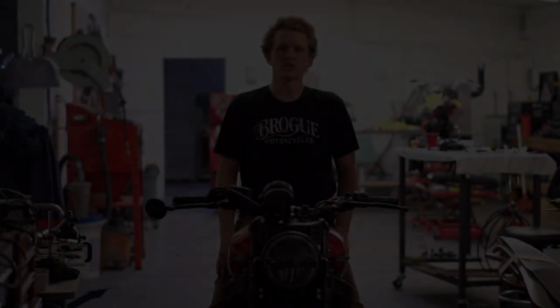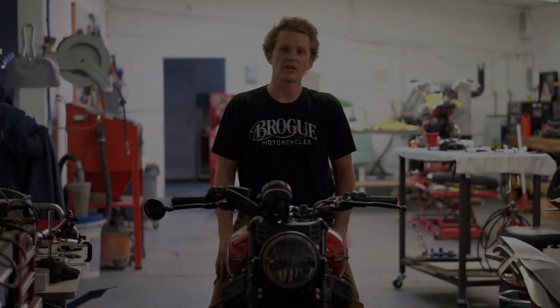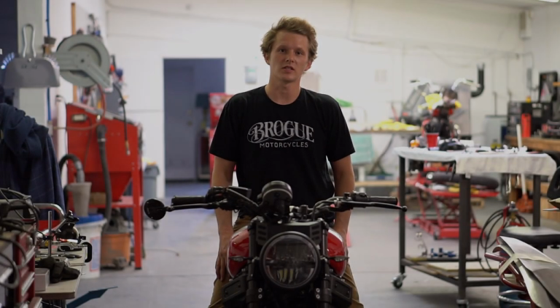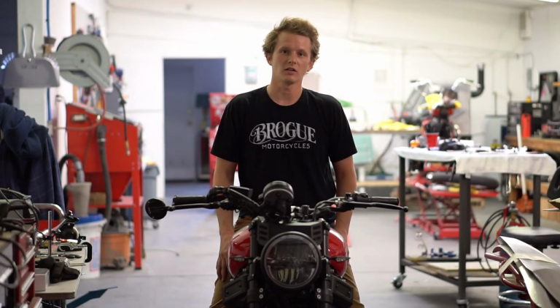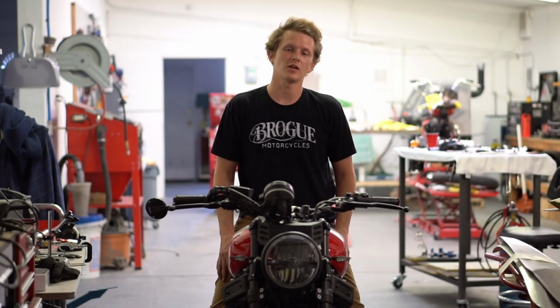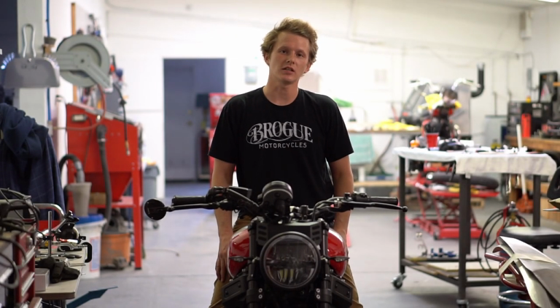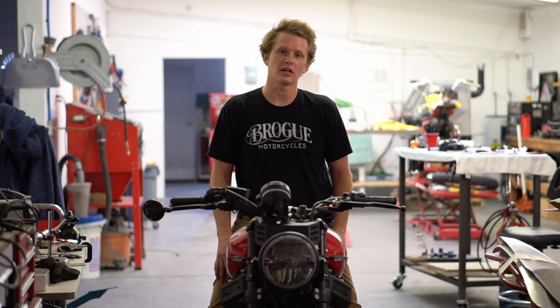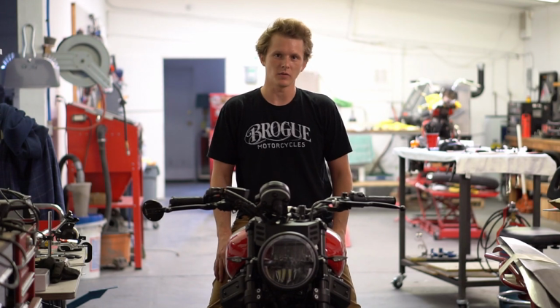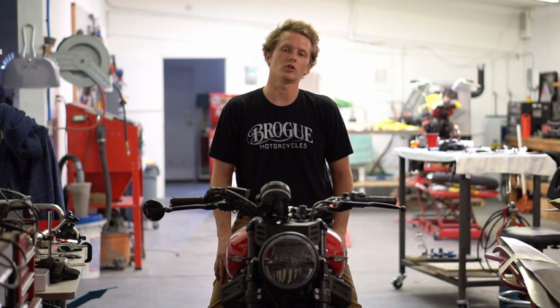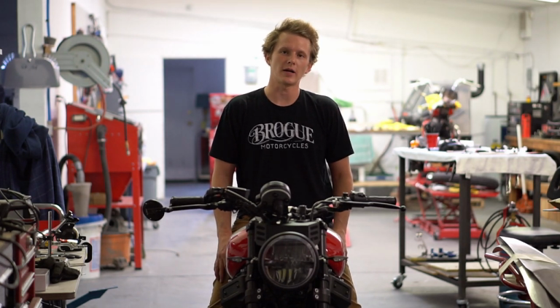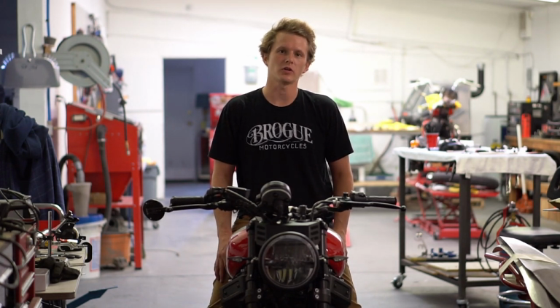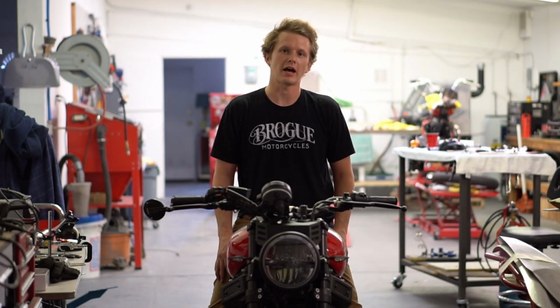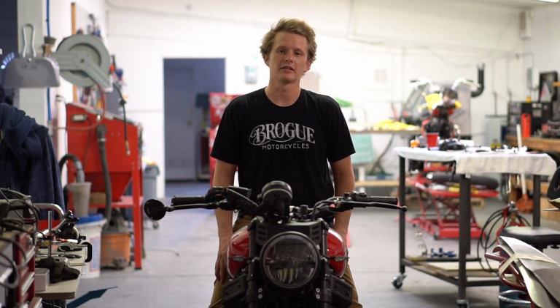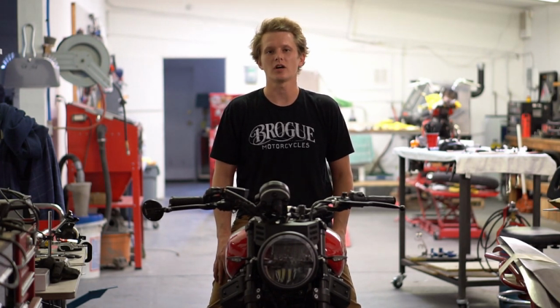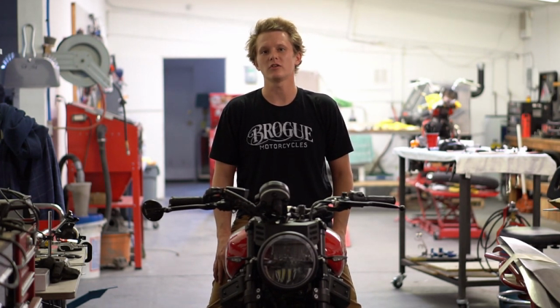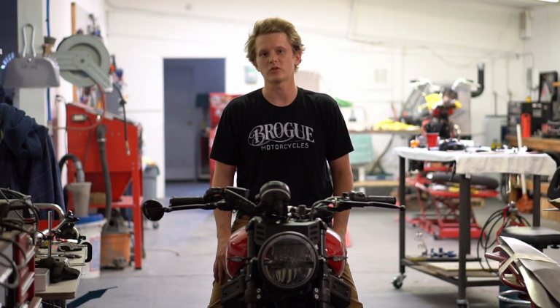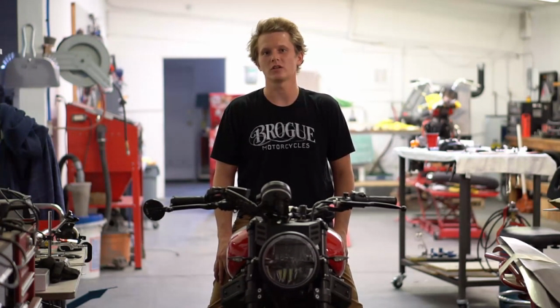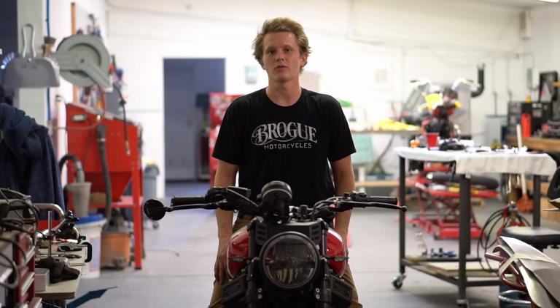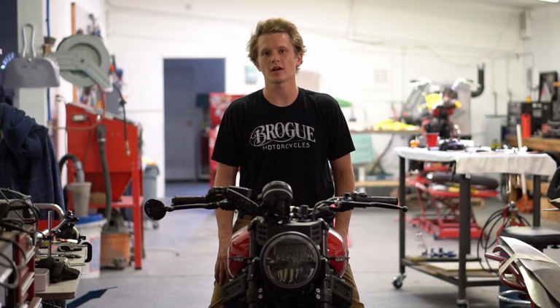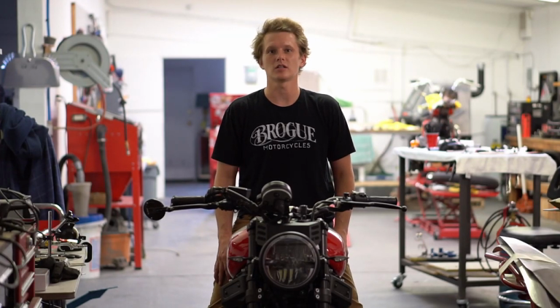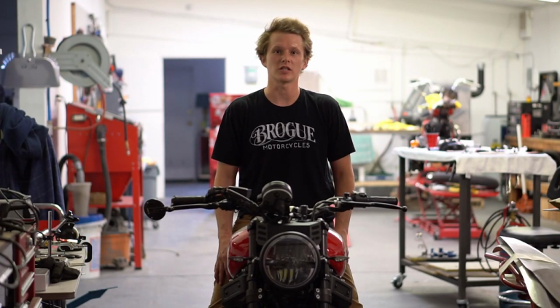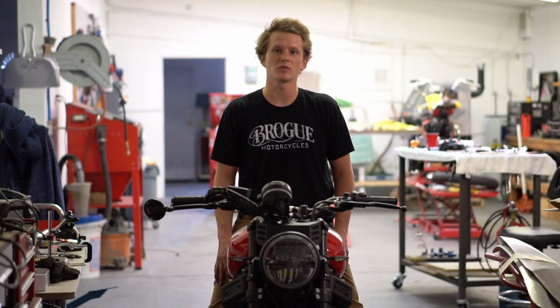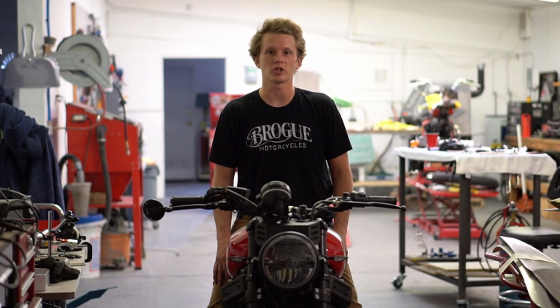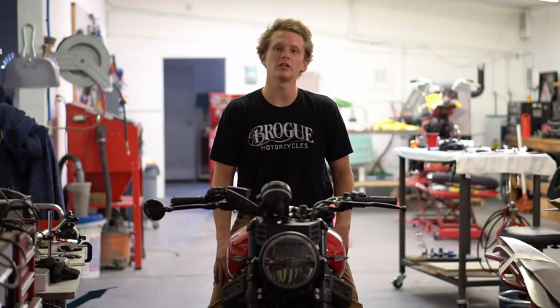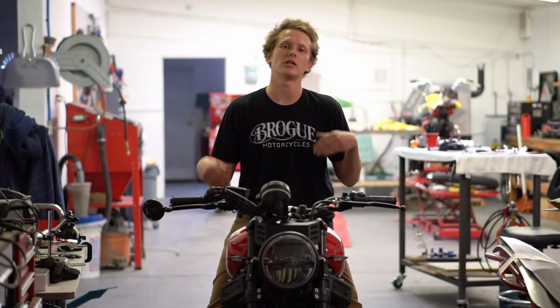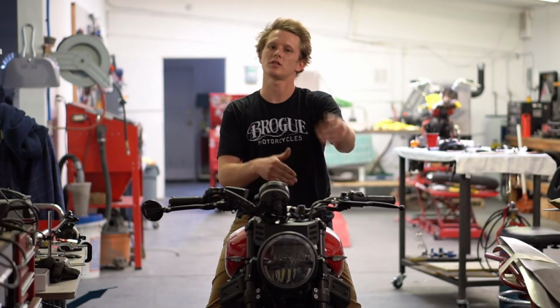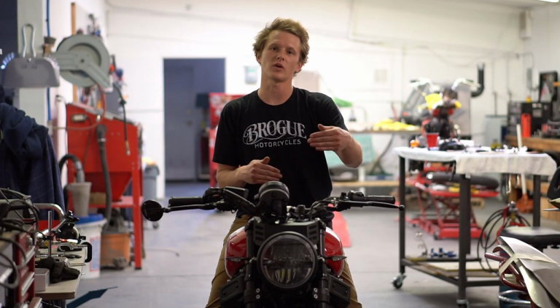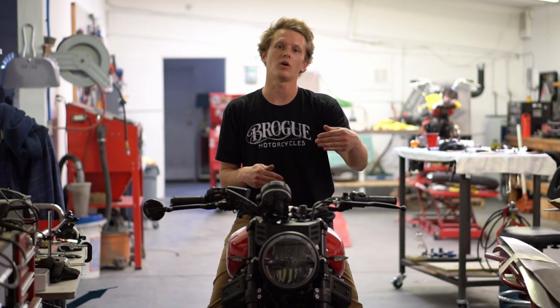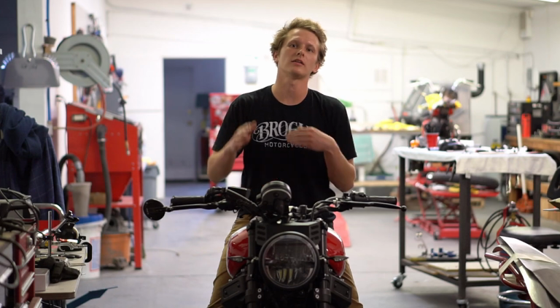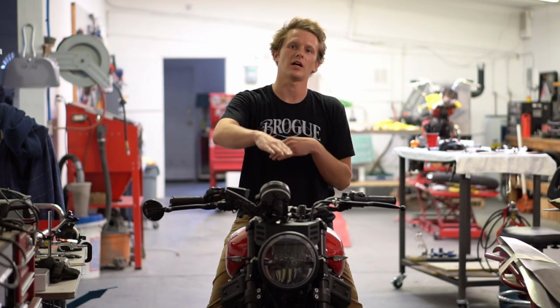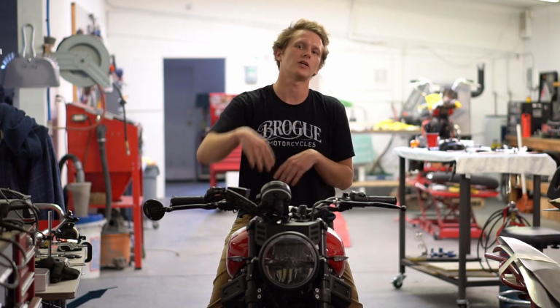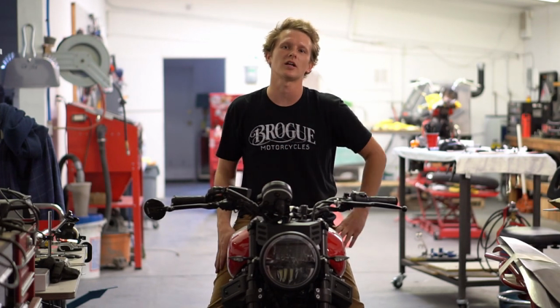Now that everything is installed, it's time to set the headlight and make sure your low and high beams are at the right height. There are a lot of videos and how-tos online — we're not going to get into the specifics — but generally you need to be a certain distance away from the wall and the light needs to be at a certain height.